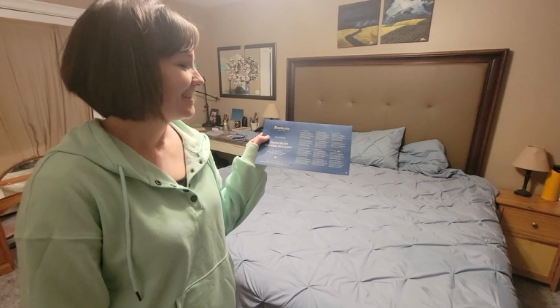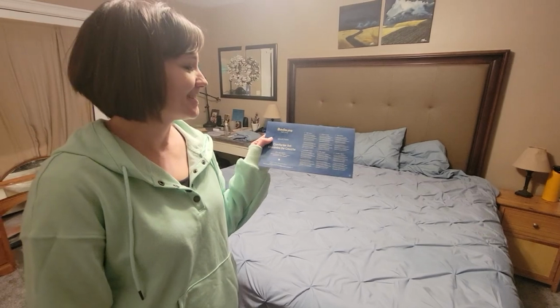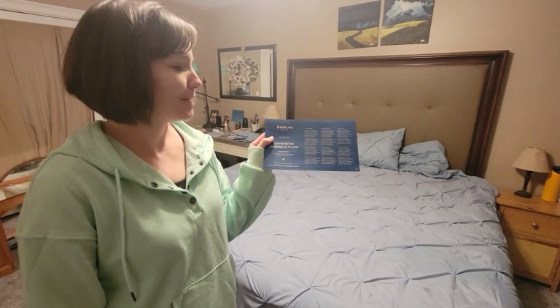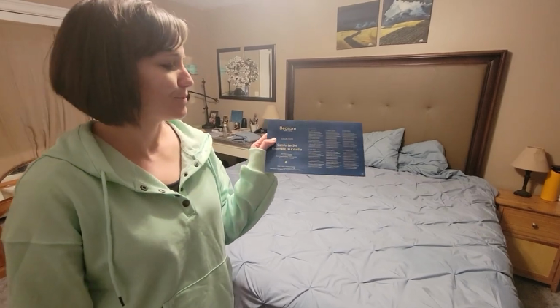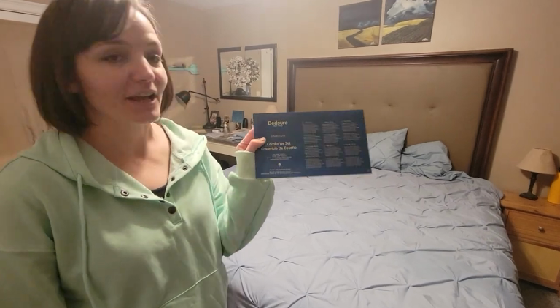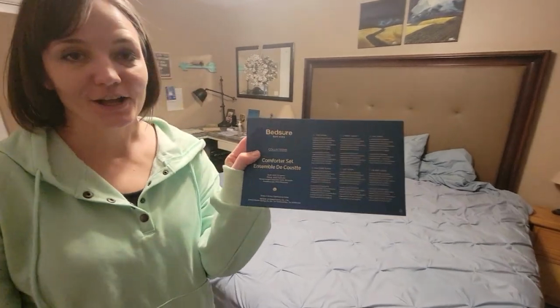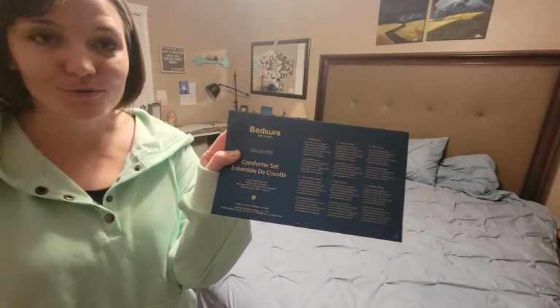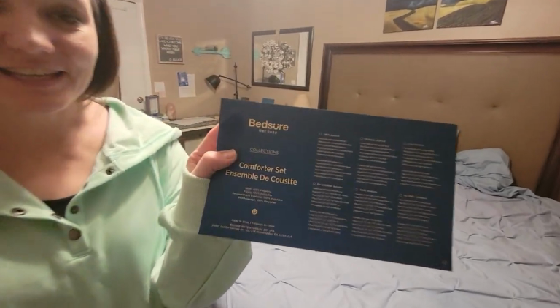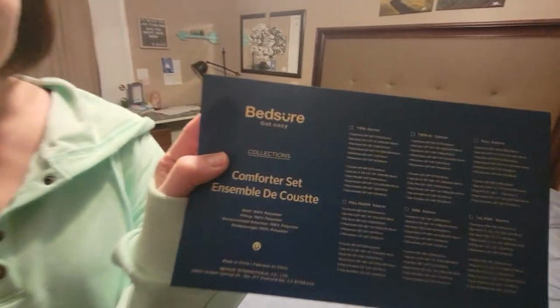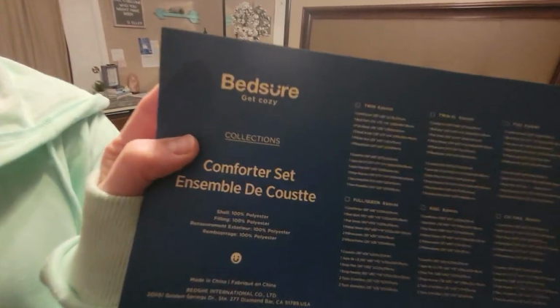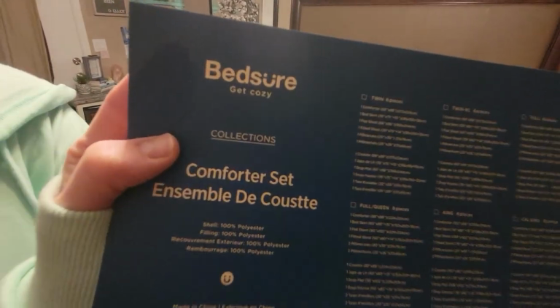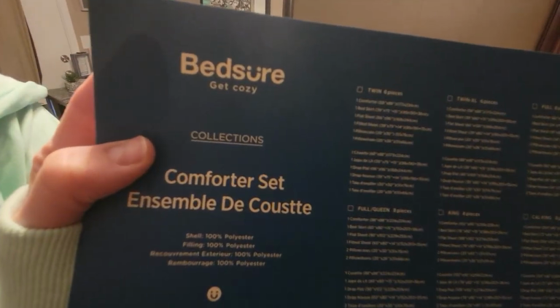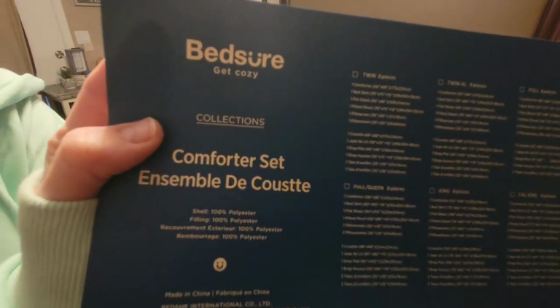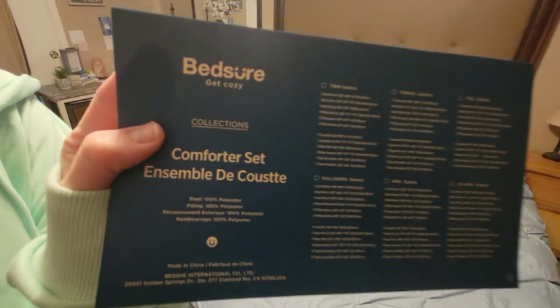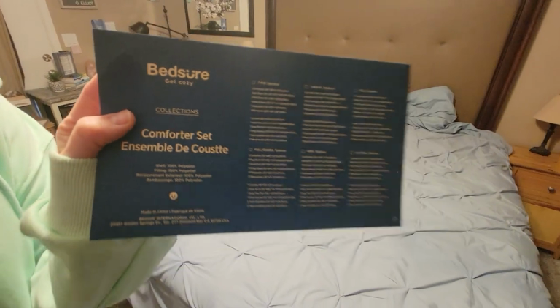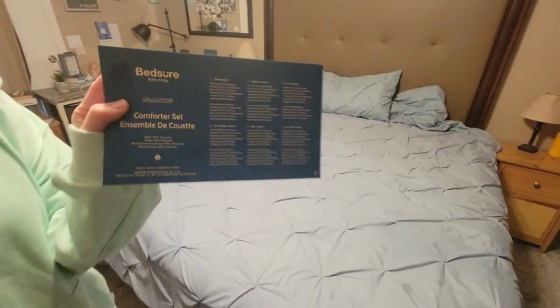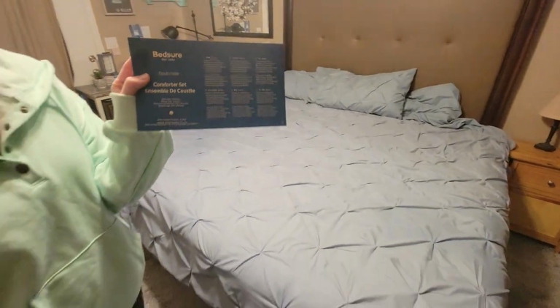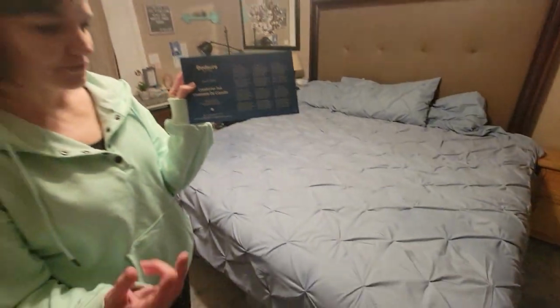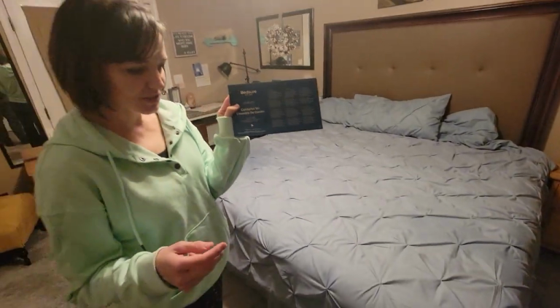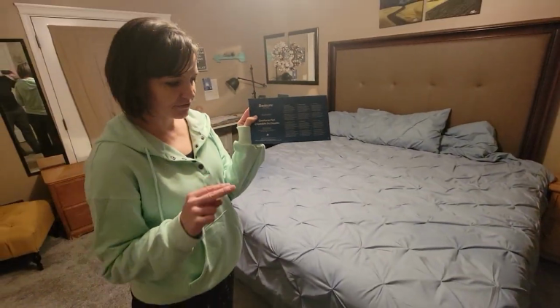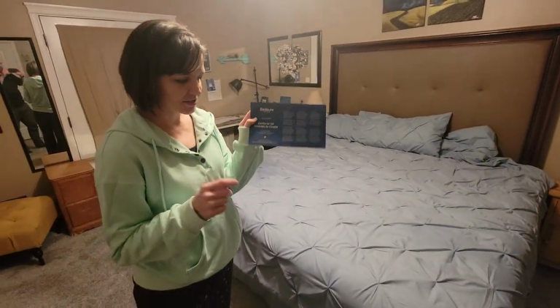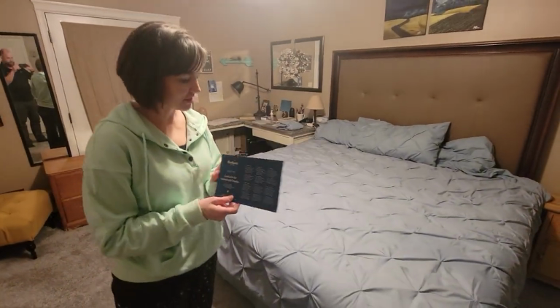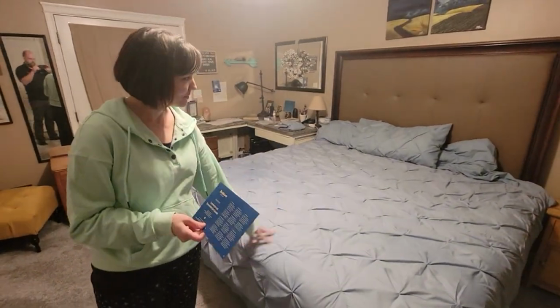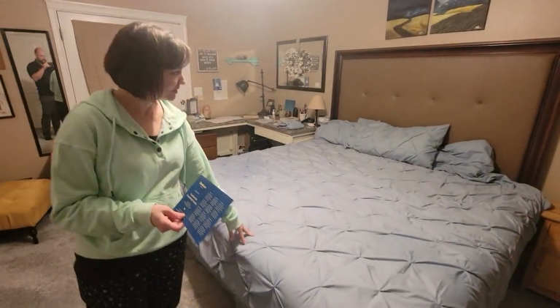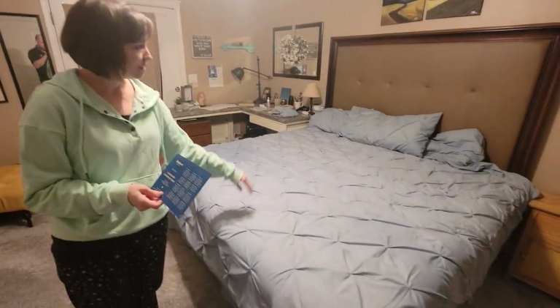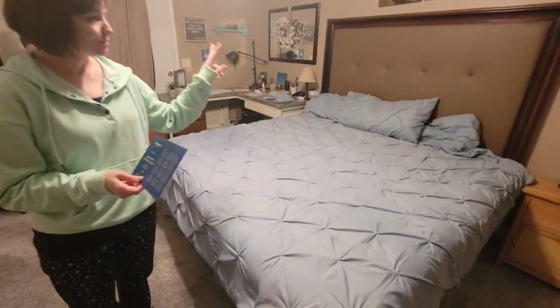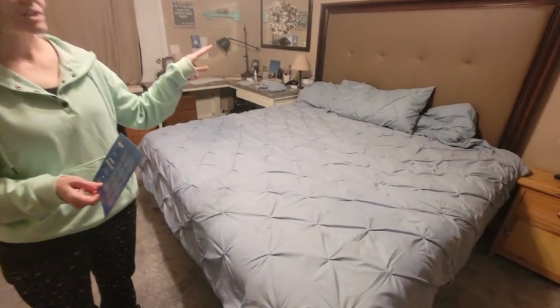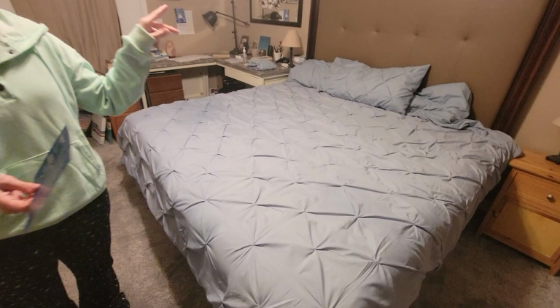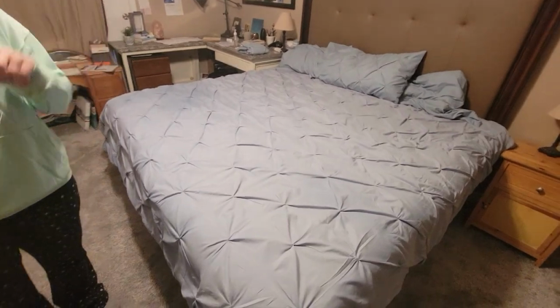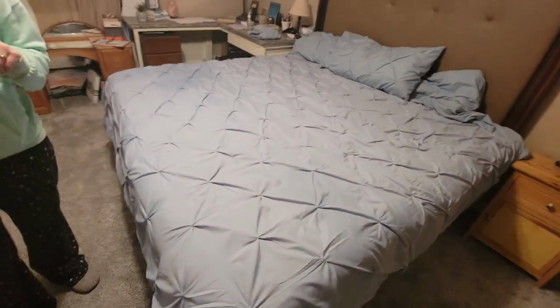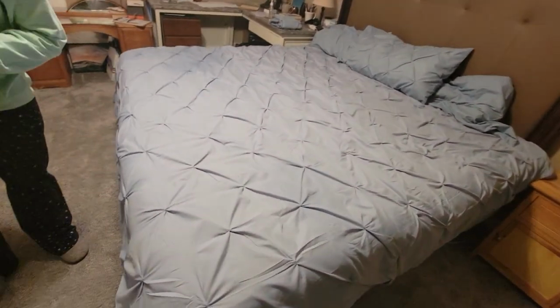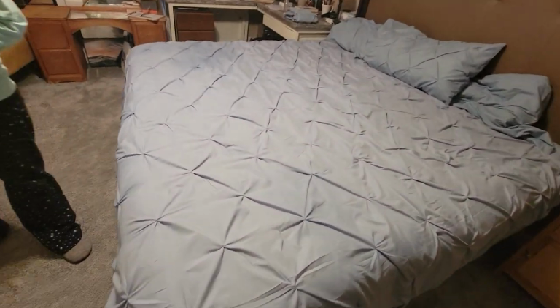This is the Bedshore Get Cozy Bed Comforter Set. It comes with a fitted sheet, a flat sheet, the comforter, two bed shams, and two pillowcases.